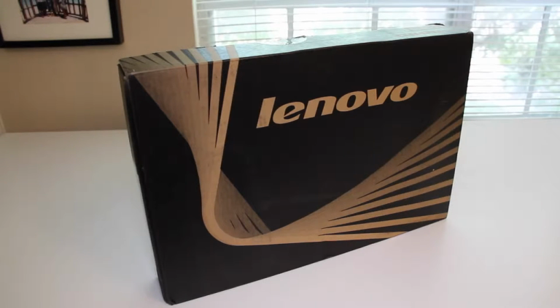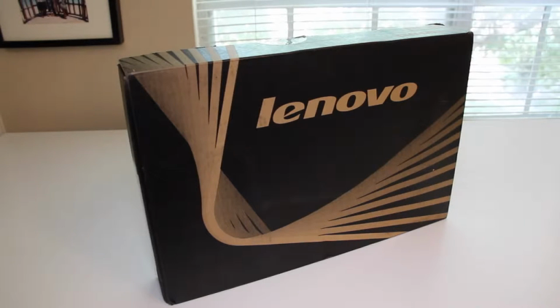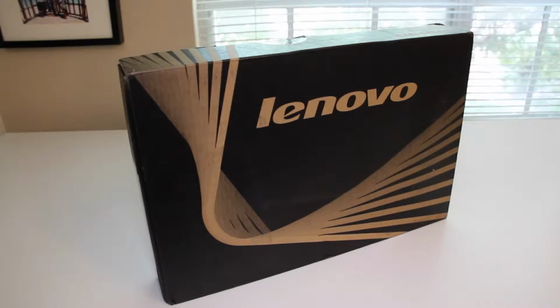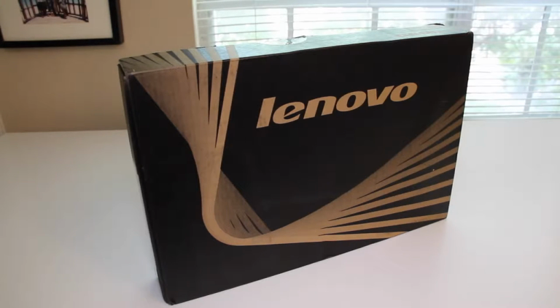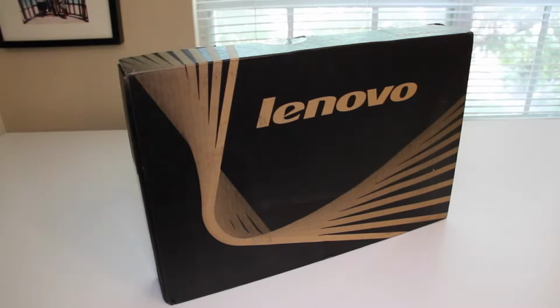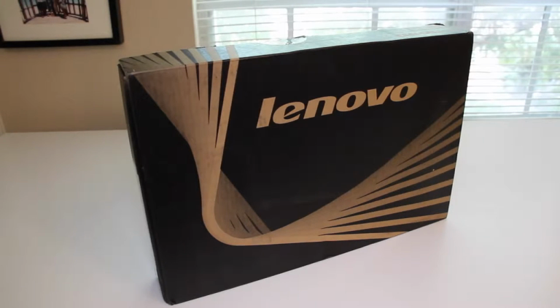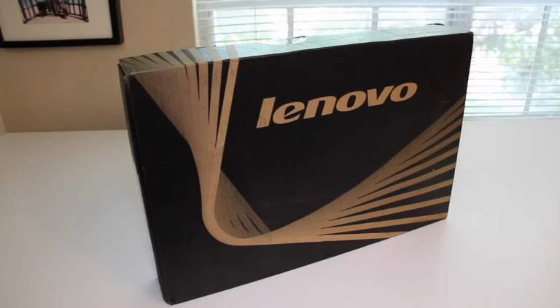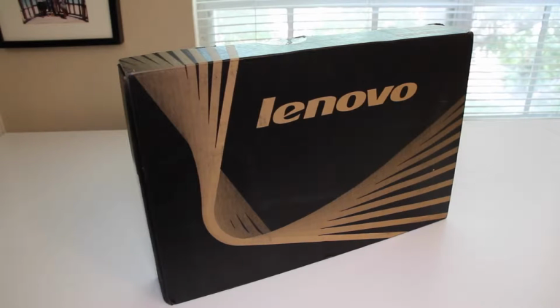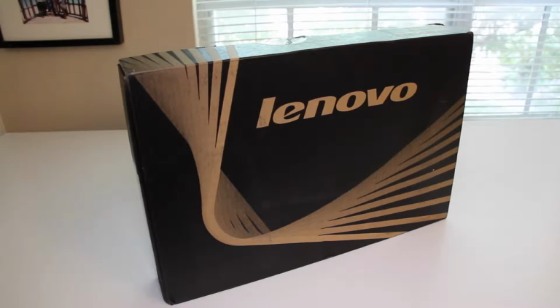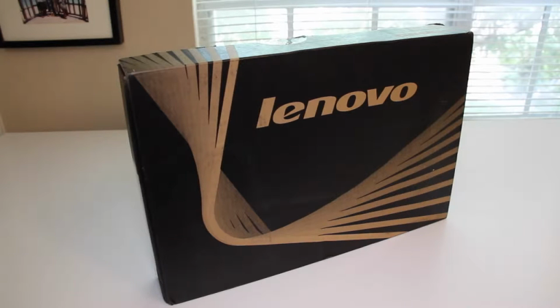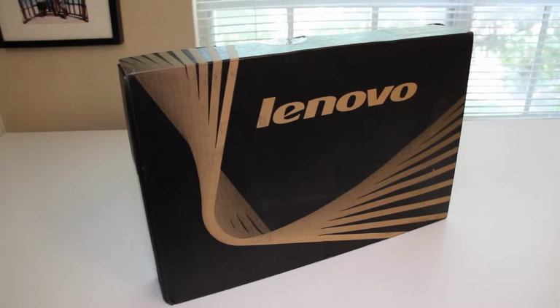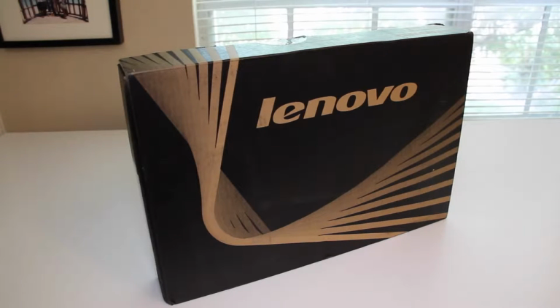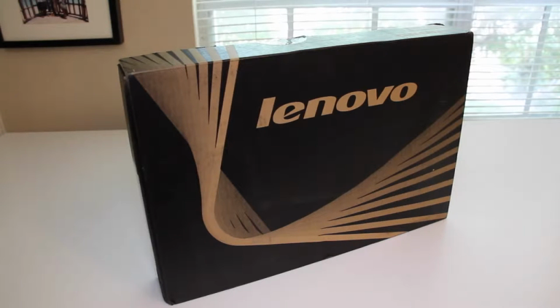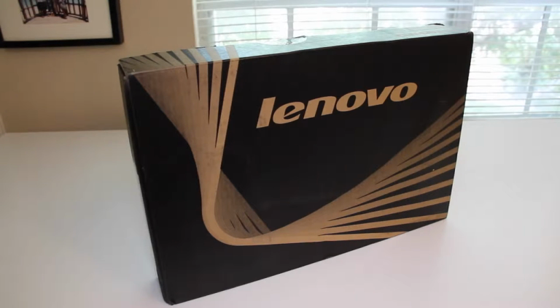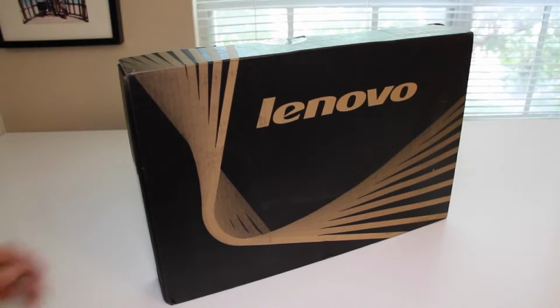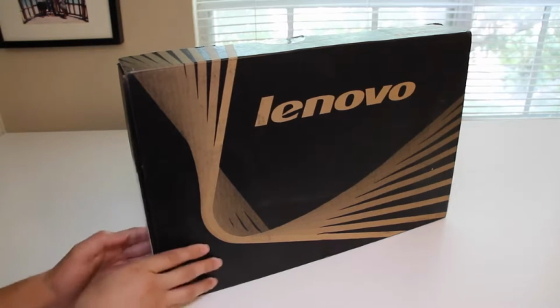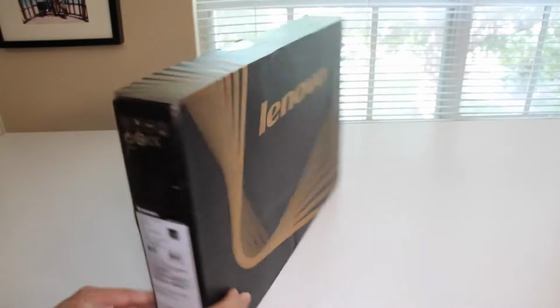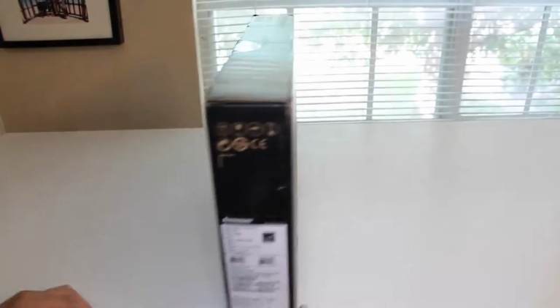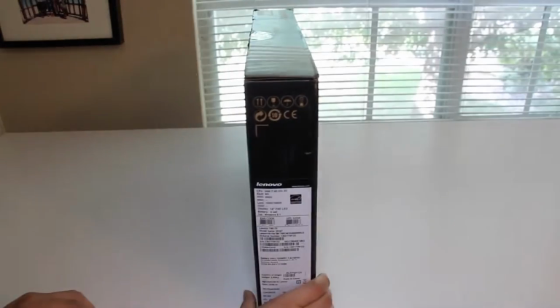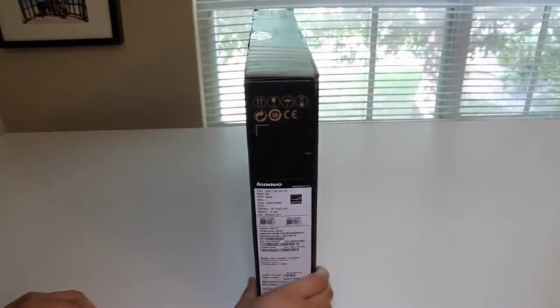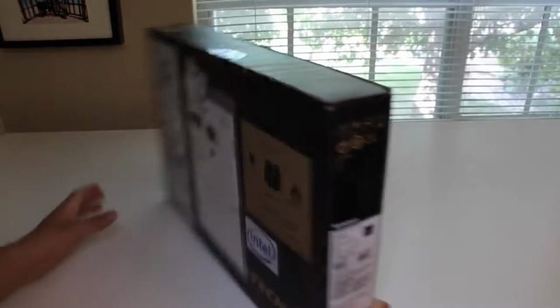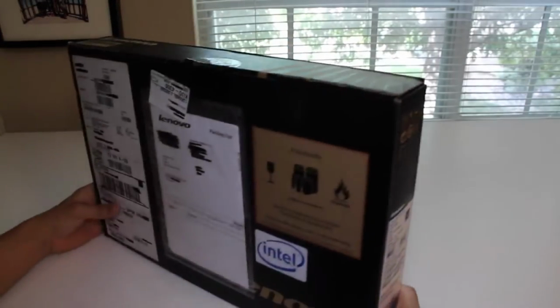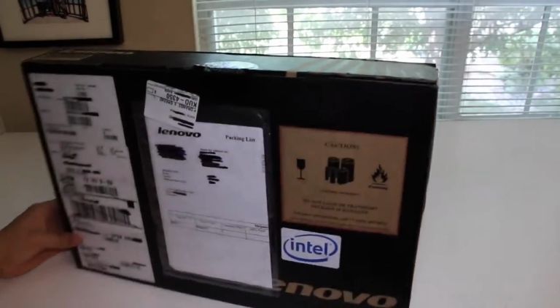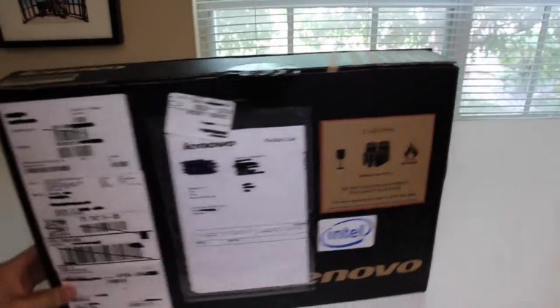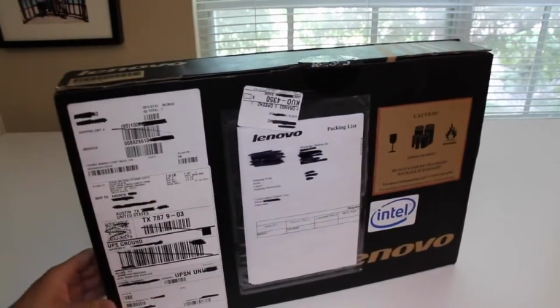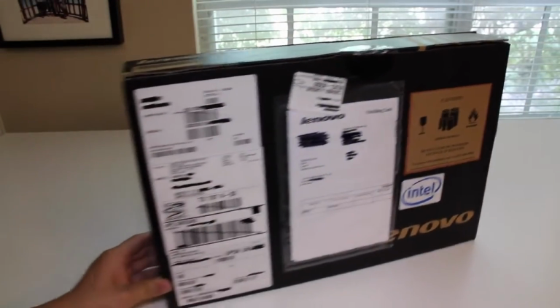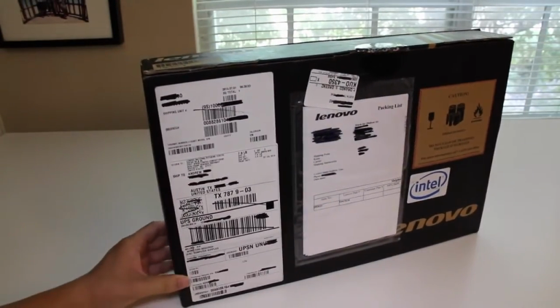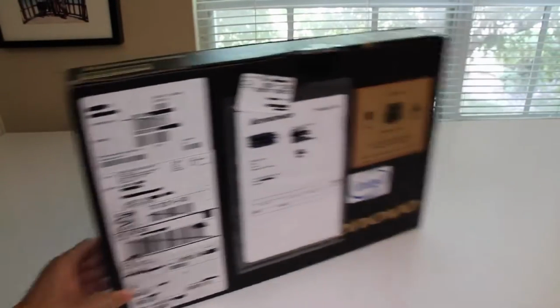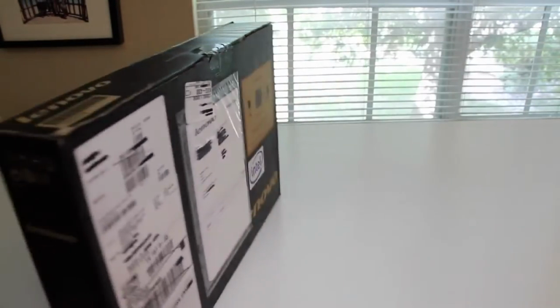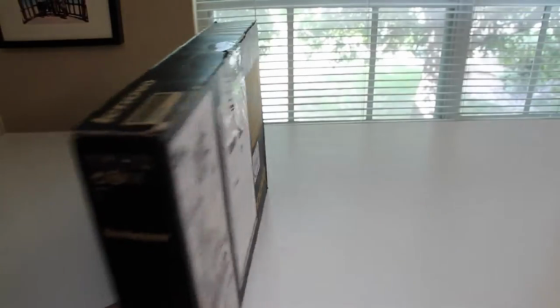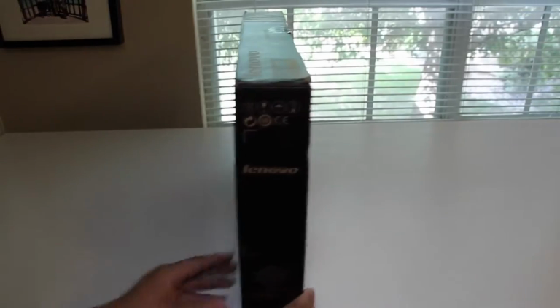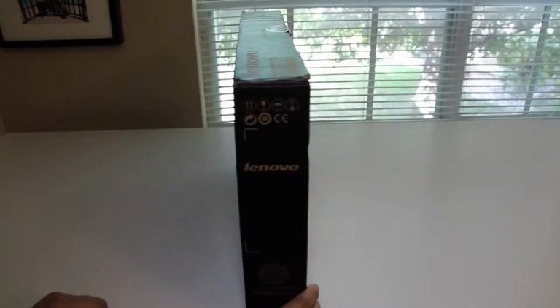Let's go ahead and break down the specs. This laptop features a dual-core i7-4510U running at 2GHz with turbo boost up to 3.1GHz, 8GB of RAM. For the storage space, we have a 500GB hybrid hard drive plus an 8GB solid-state drive.